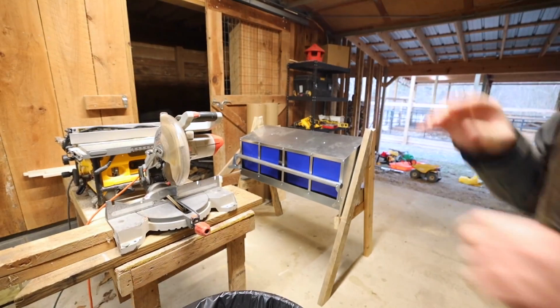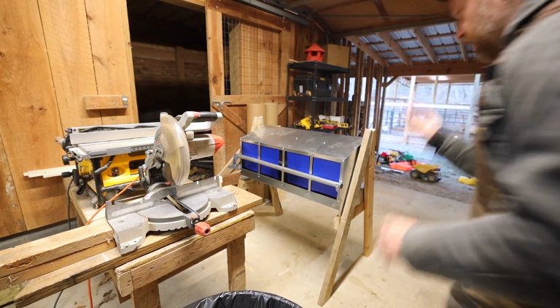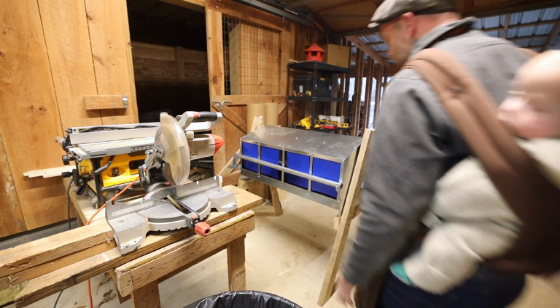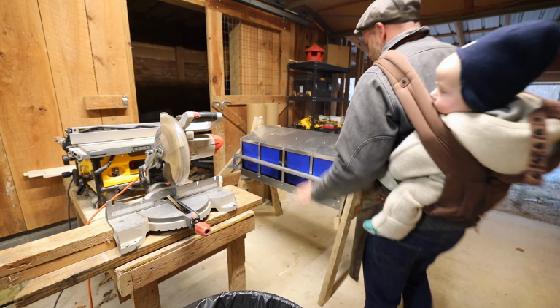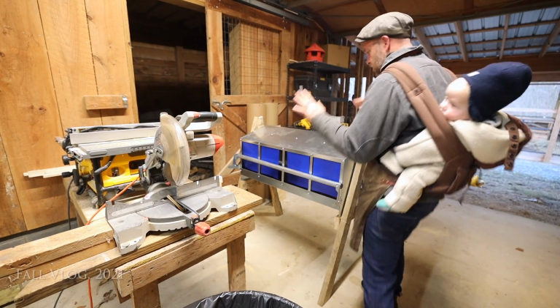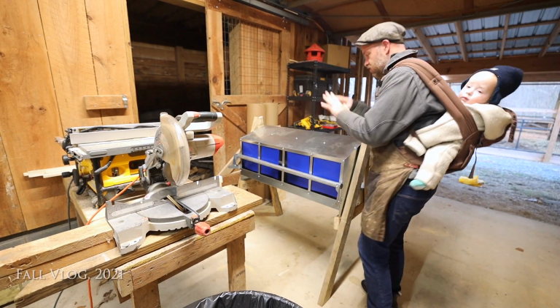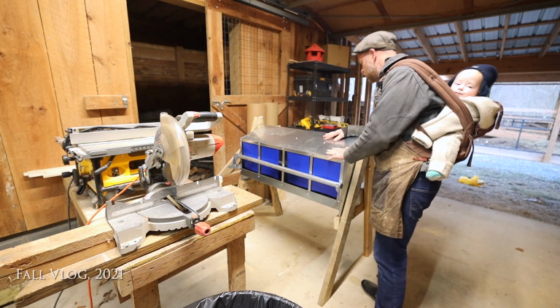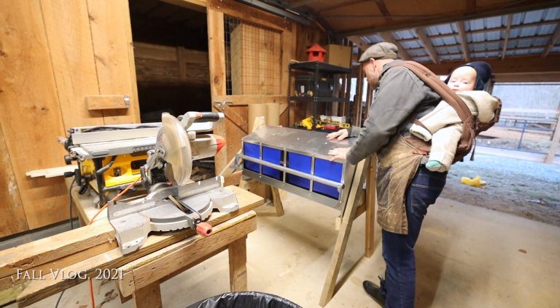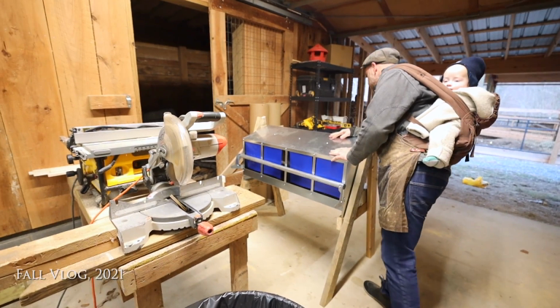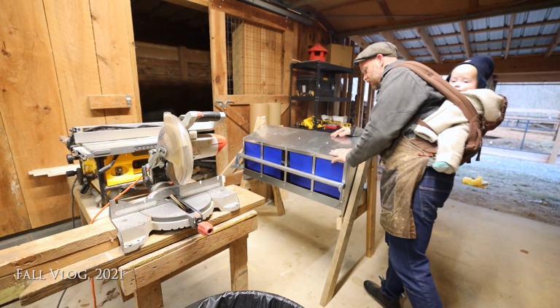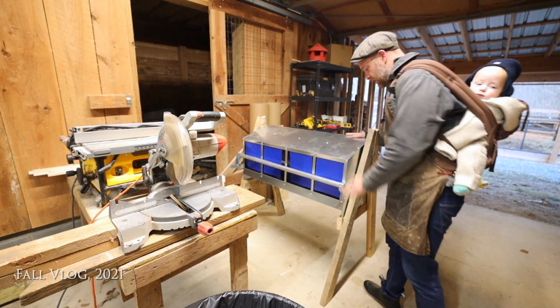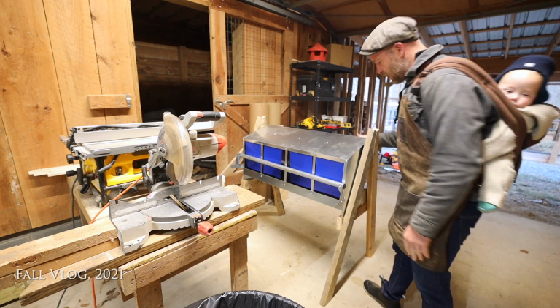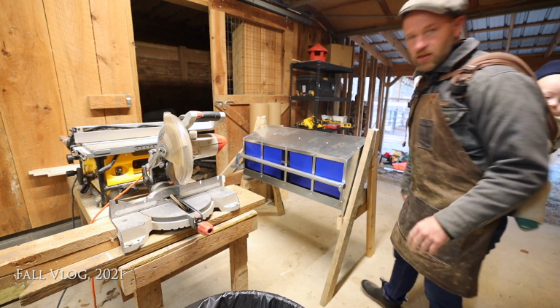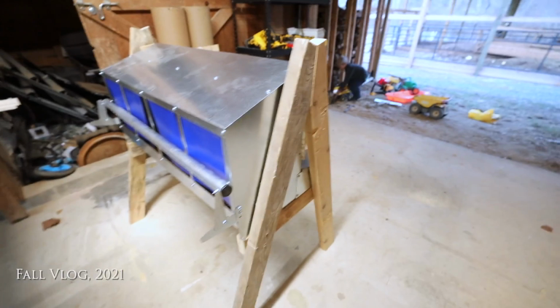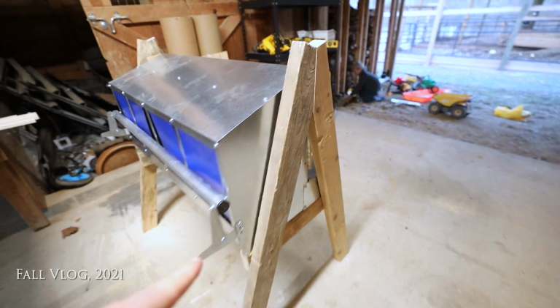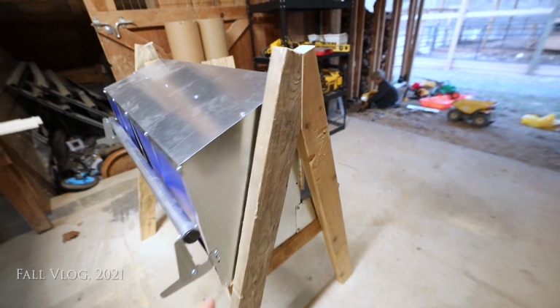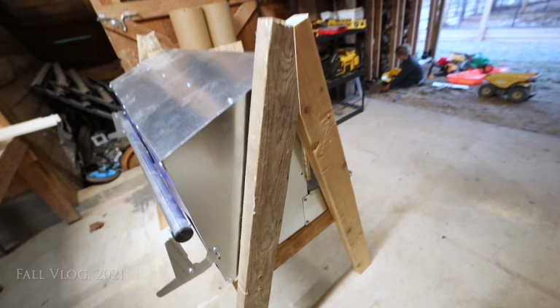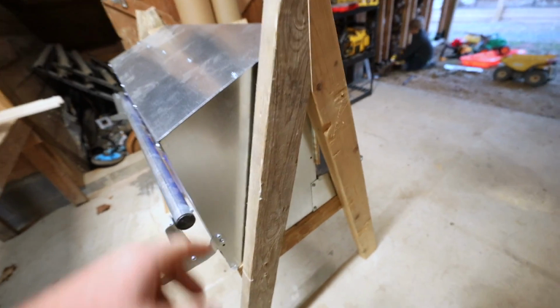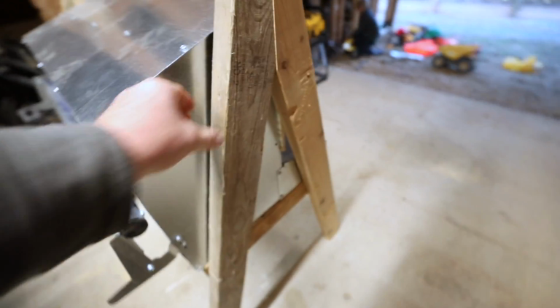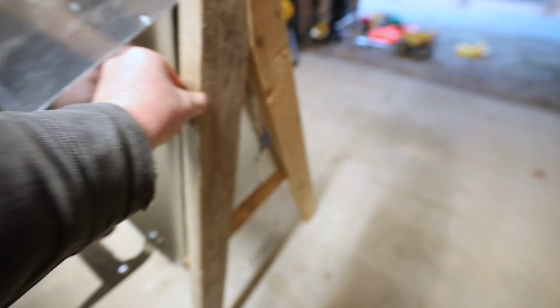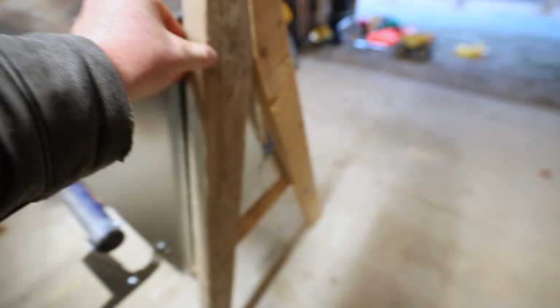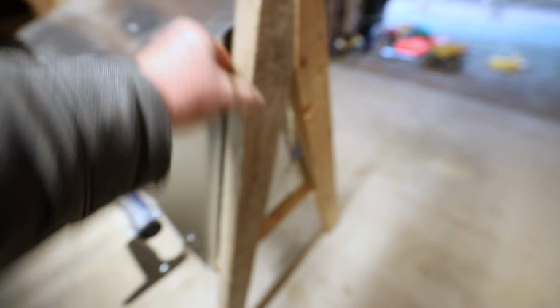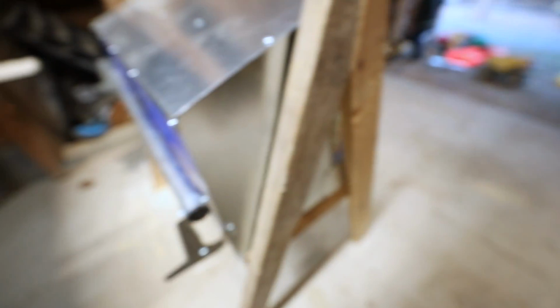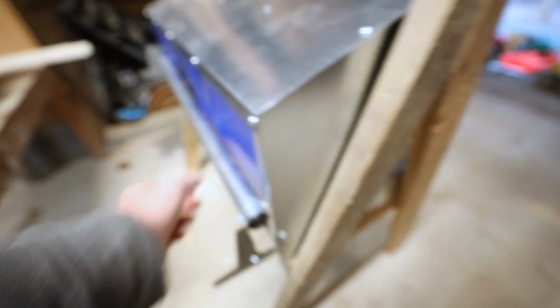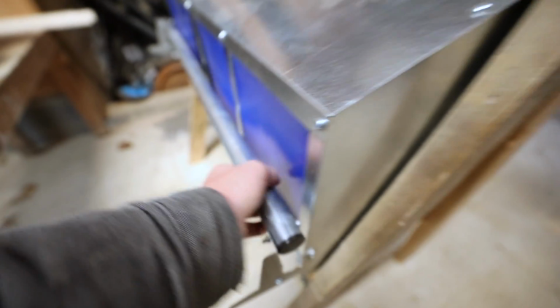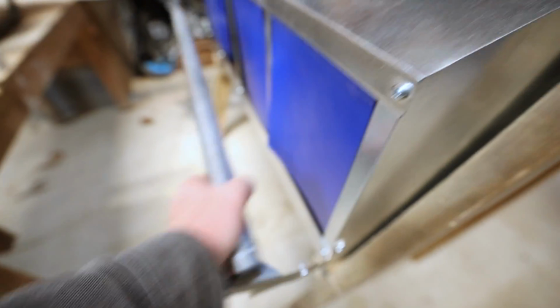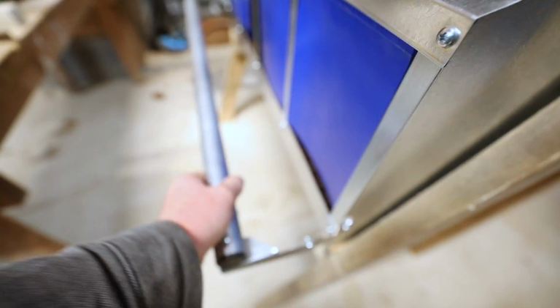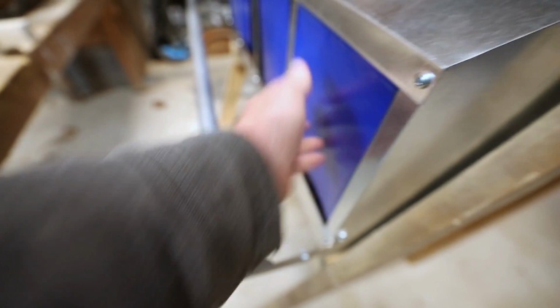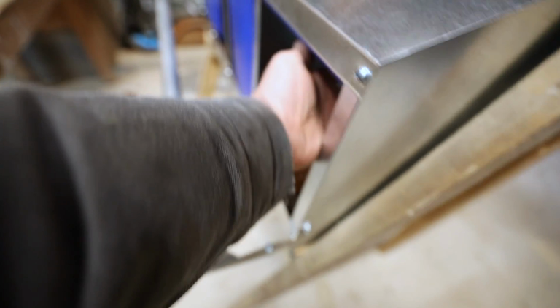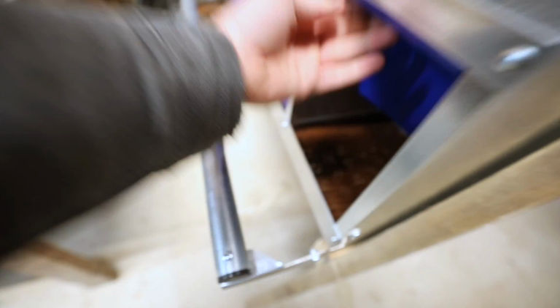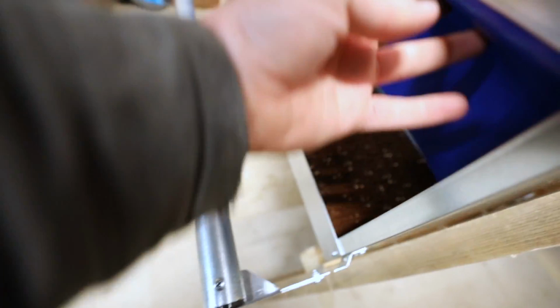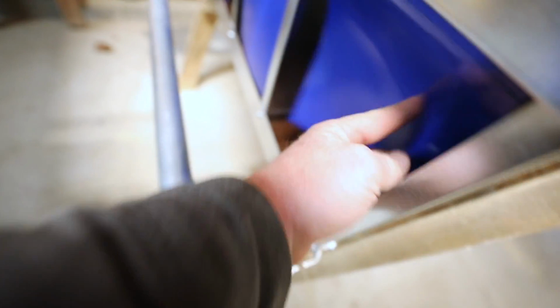Today we've got the new chicken nest box on the stand, it just needs to be secured. This one is not in yet. It's got a nice swivel bar so chickens can get up in there.